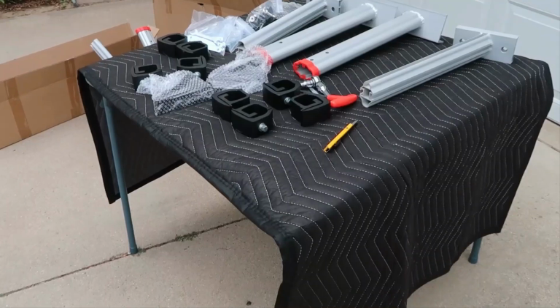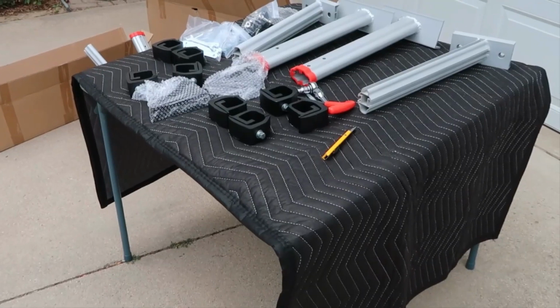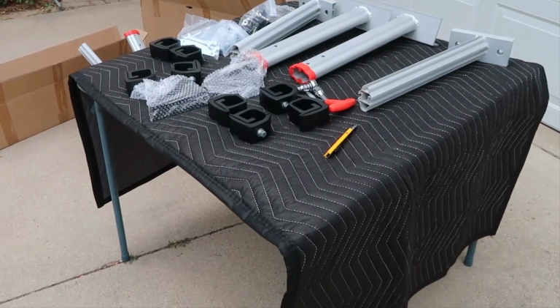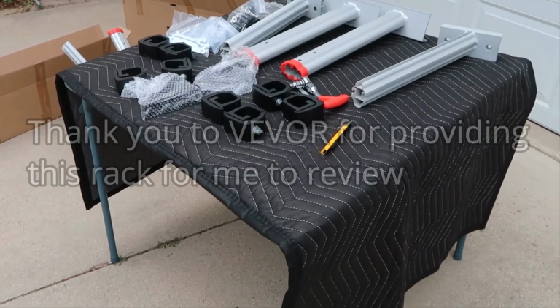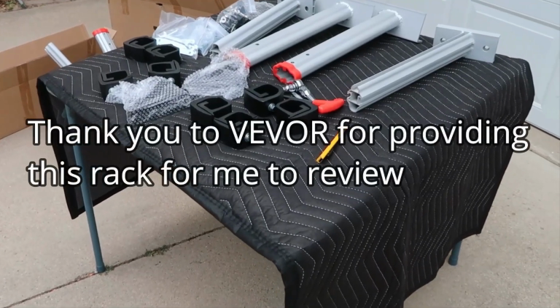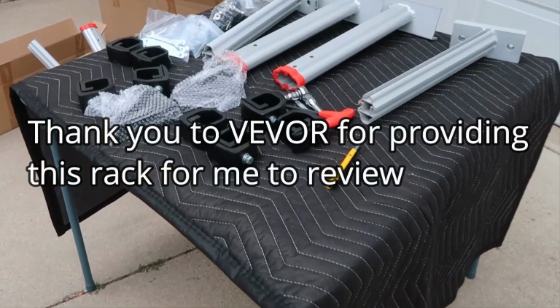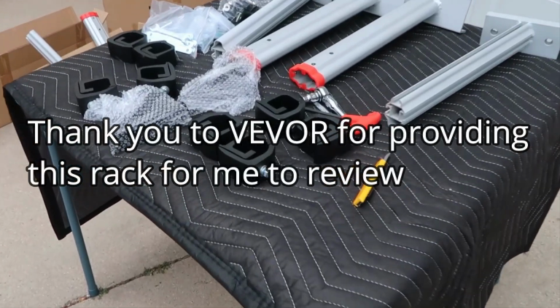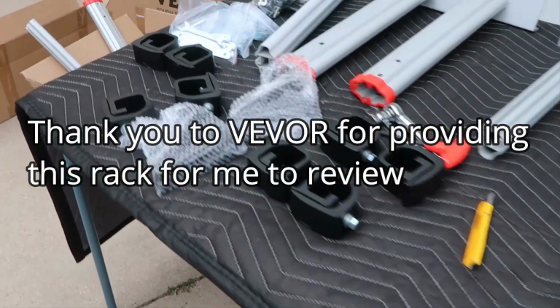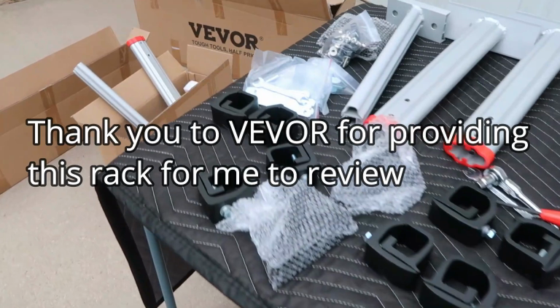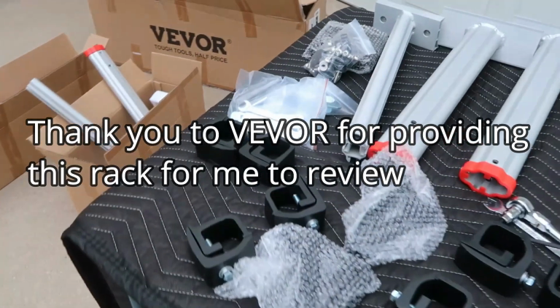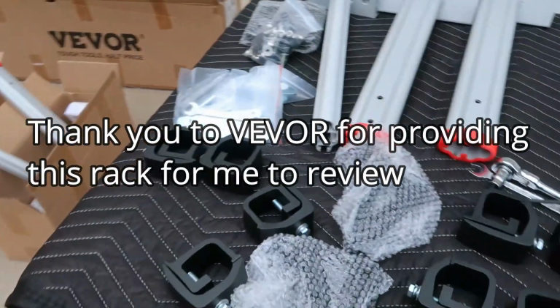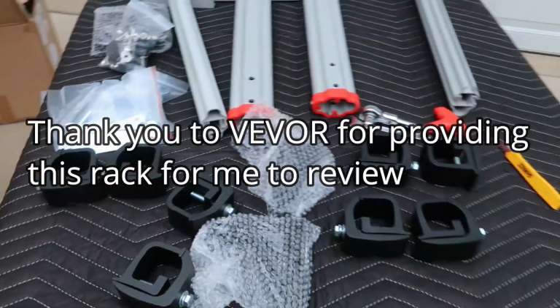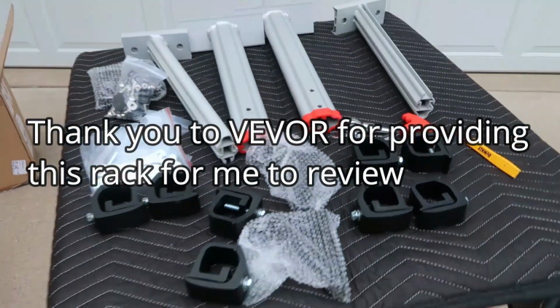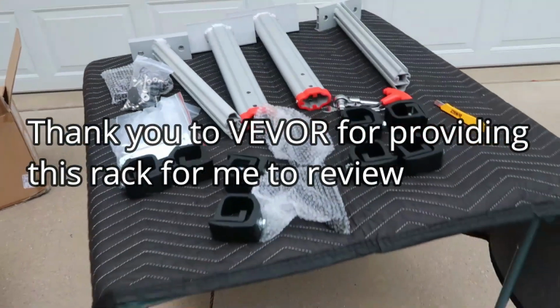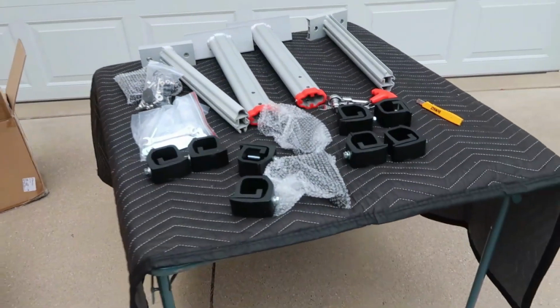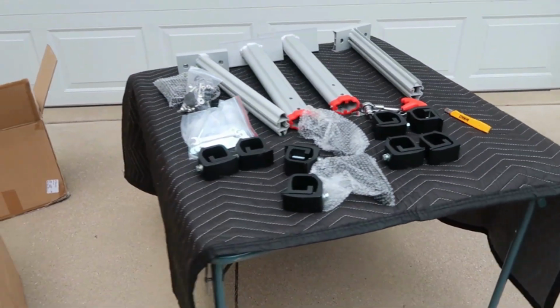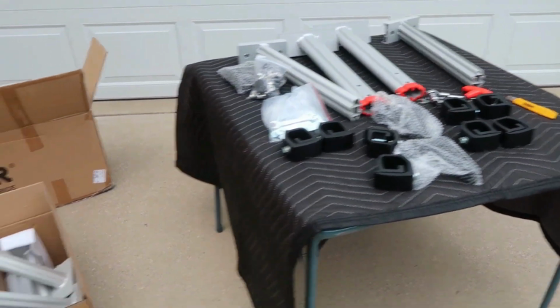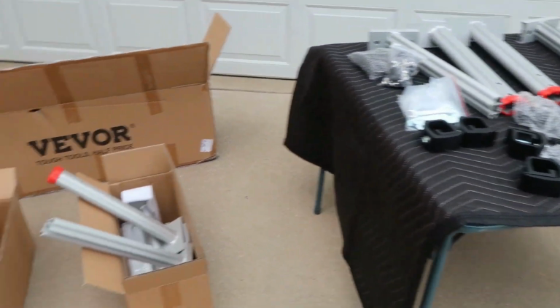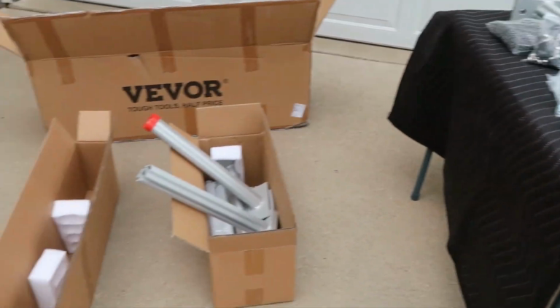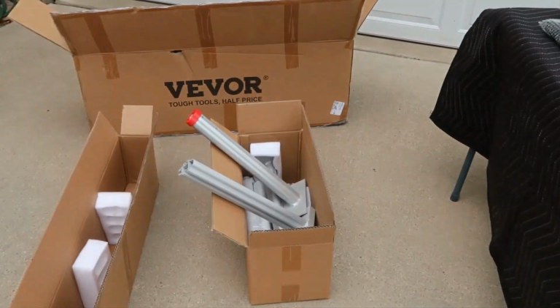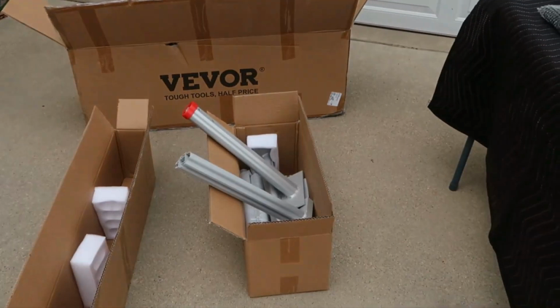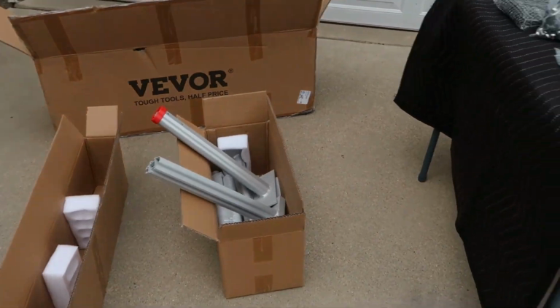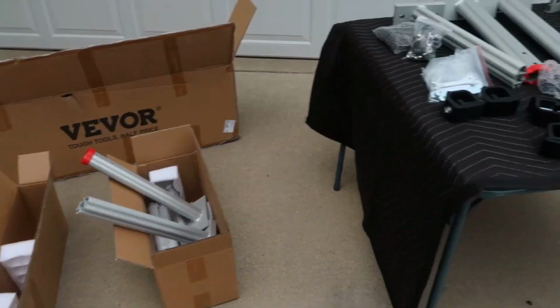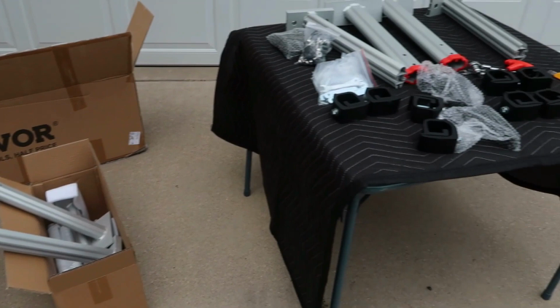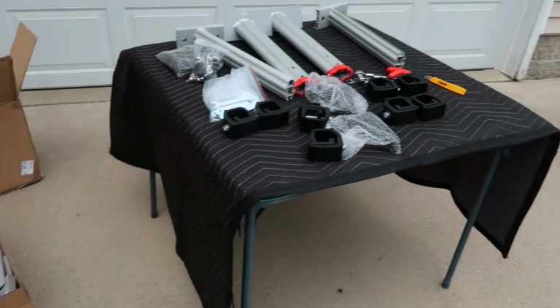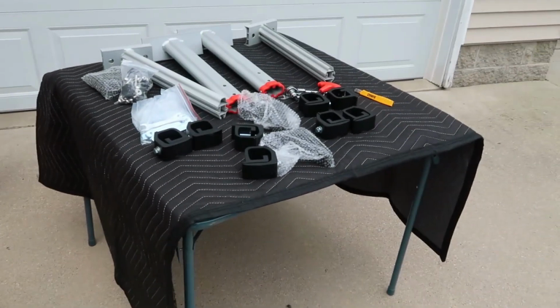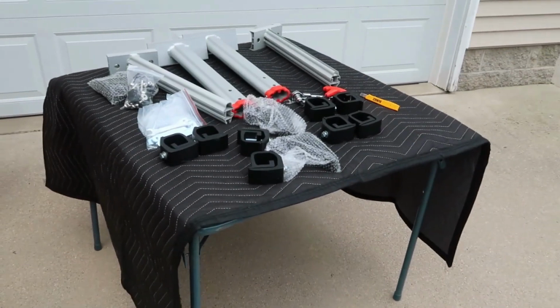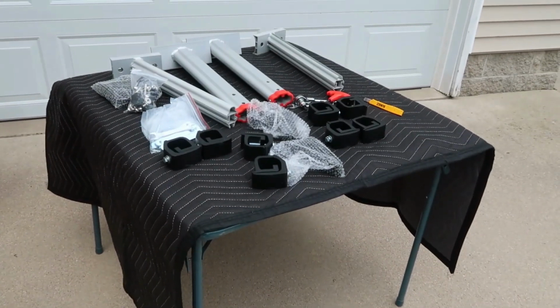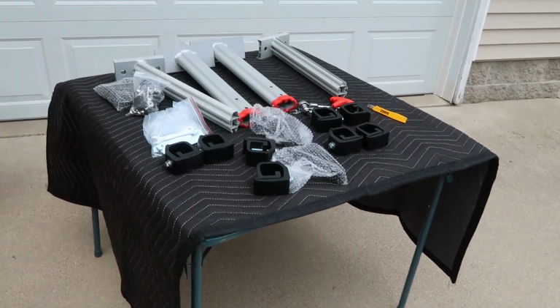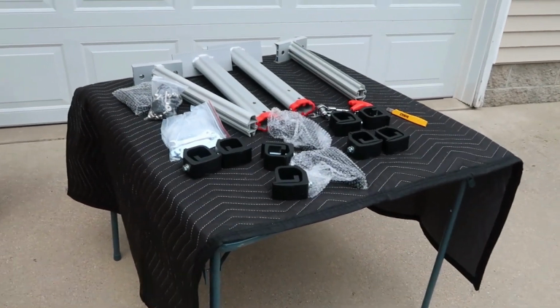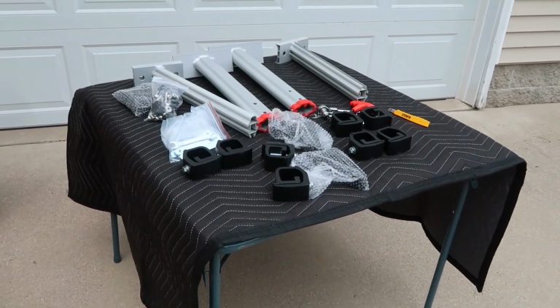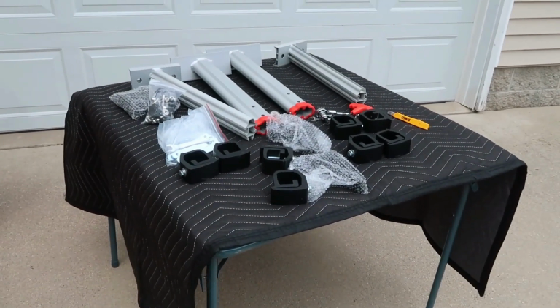You can see there are quite a few pieces that have to go together, so in the interest of time I'm going to go ahead and get these all installed and then I'll come back and show you what I got.